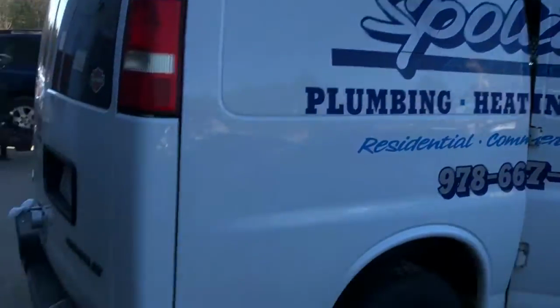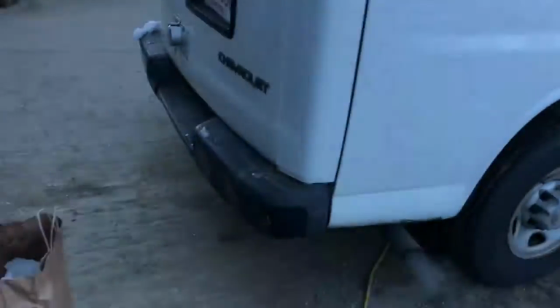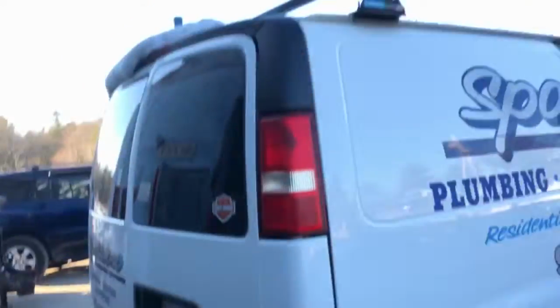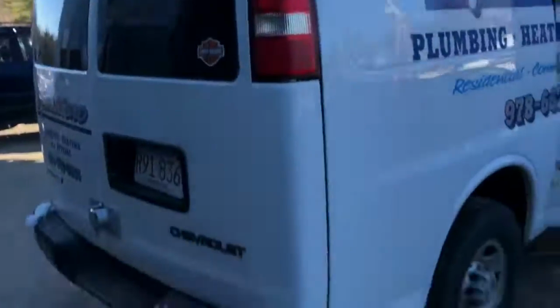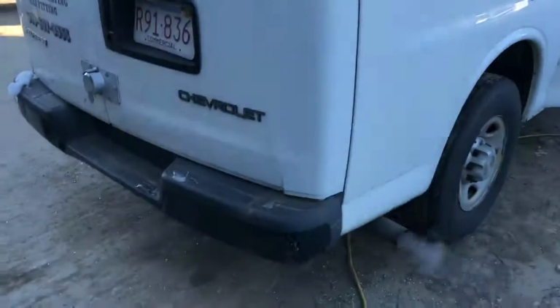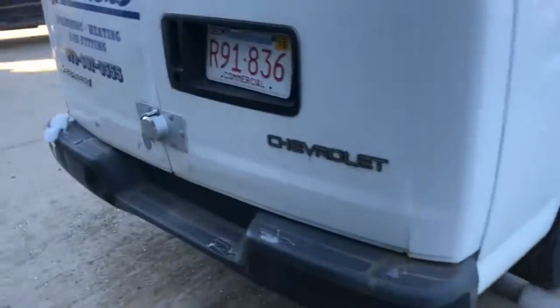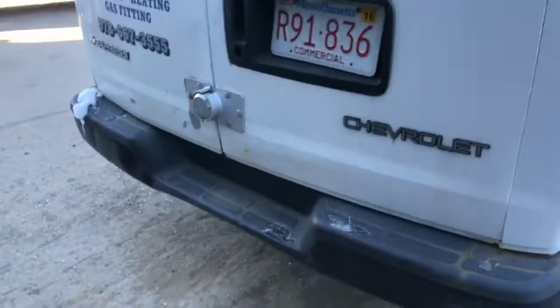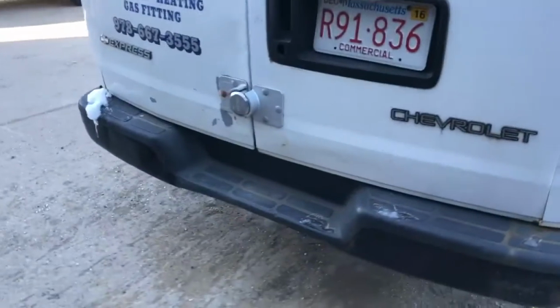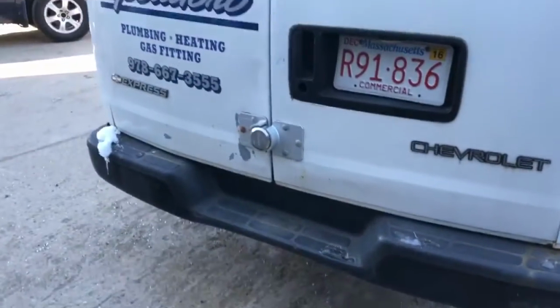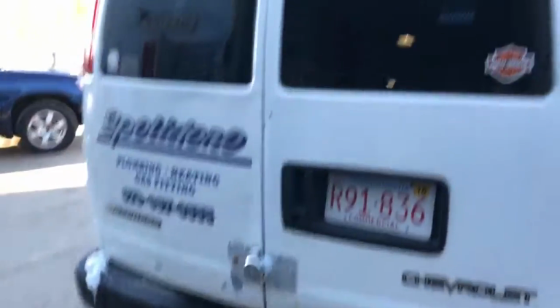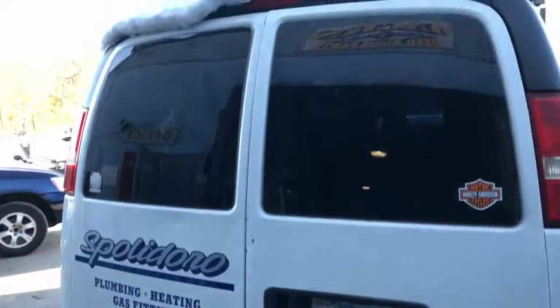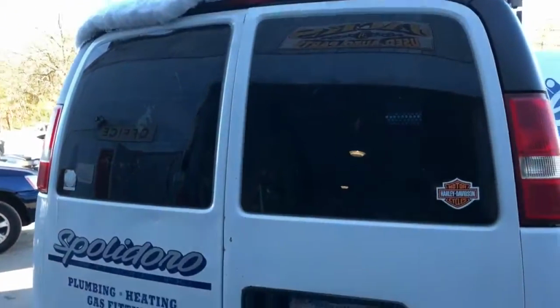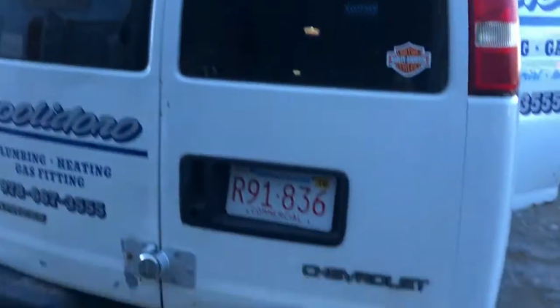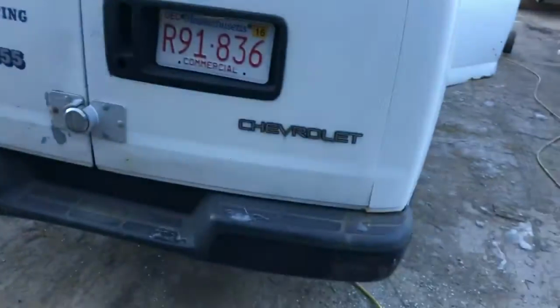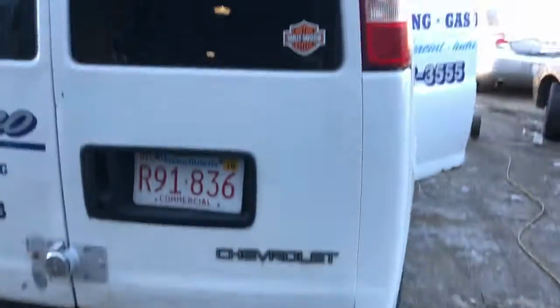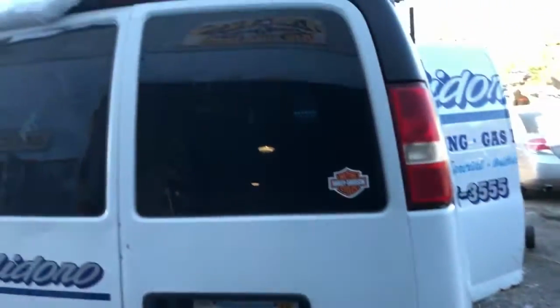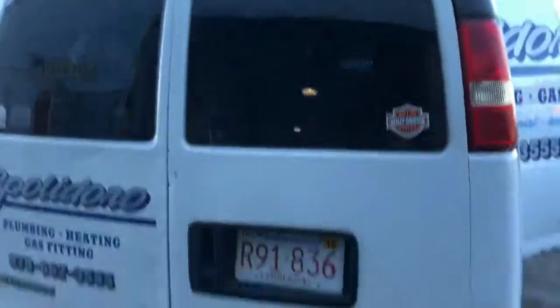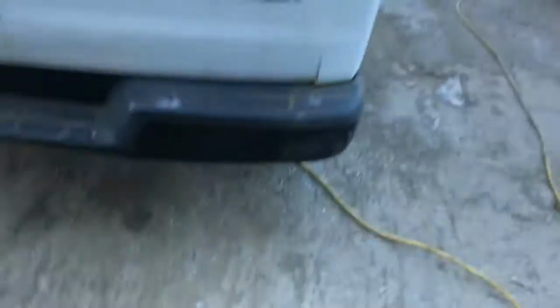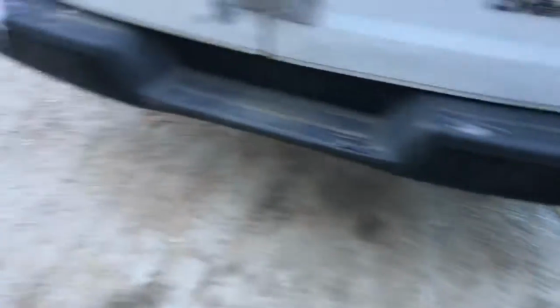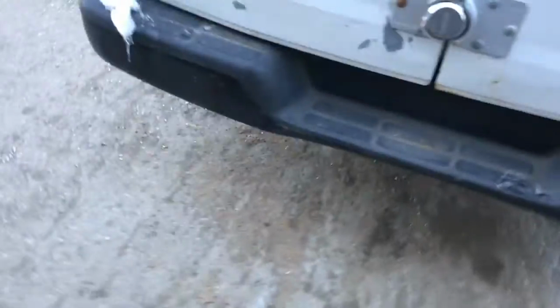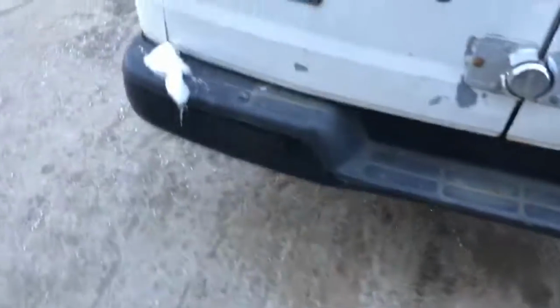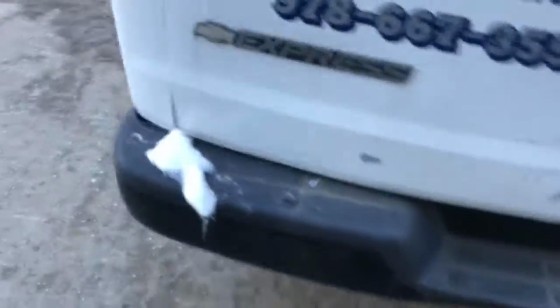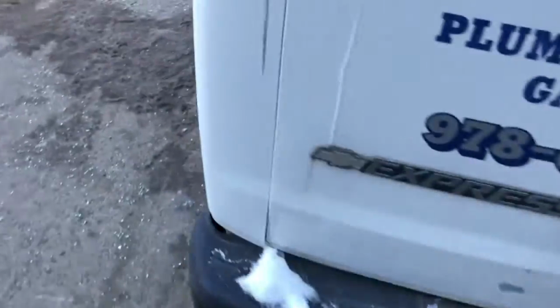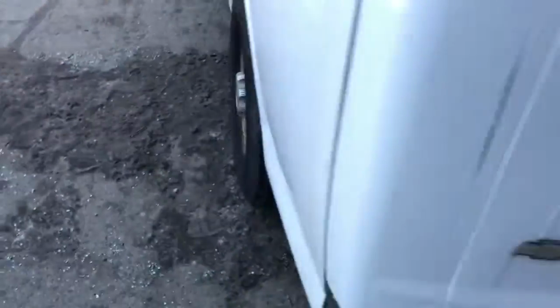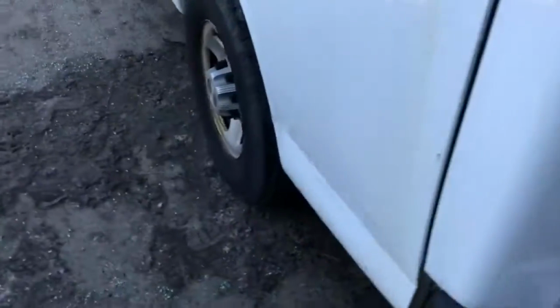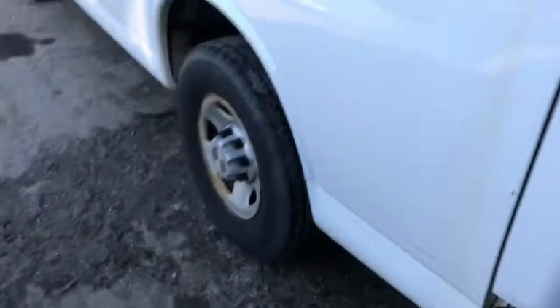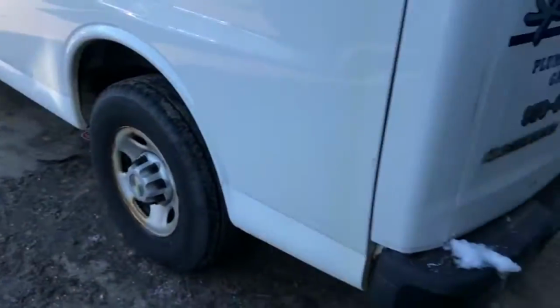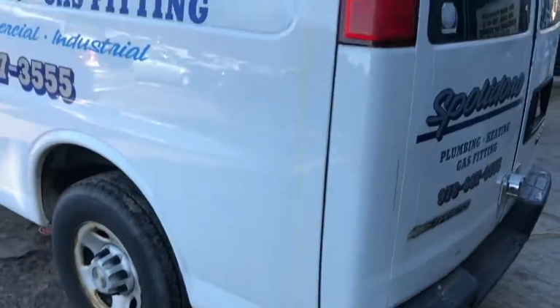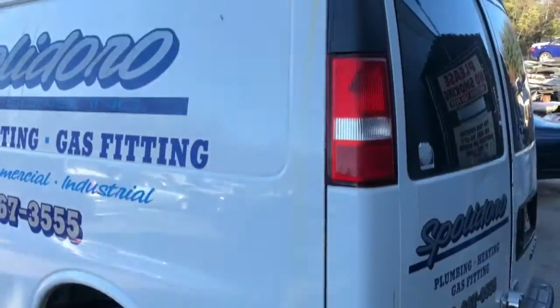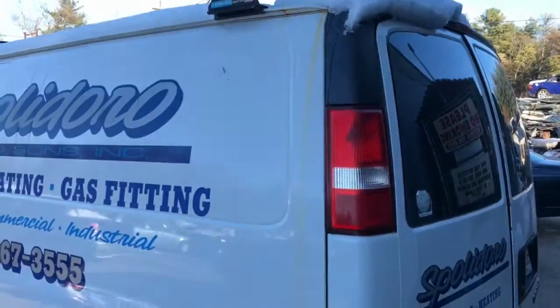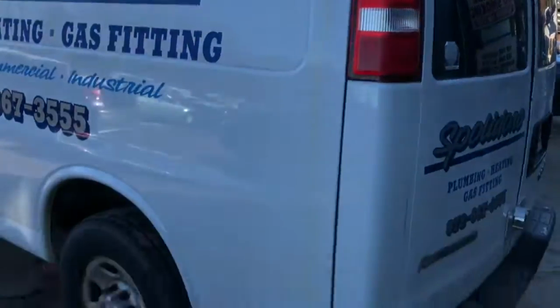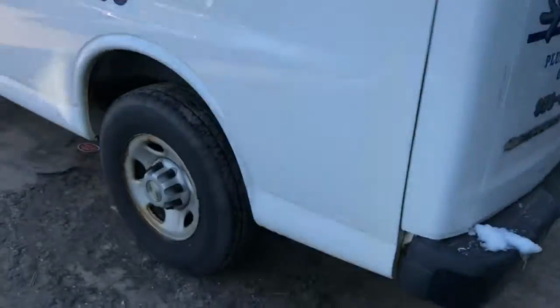Got a good taillight. Radiators look decent. Good taillight on this side.